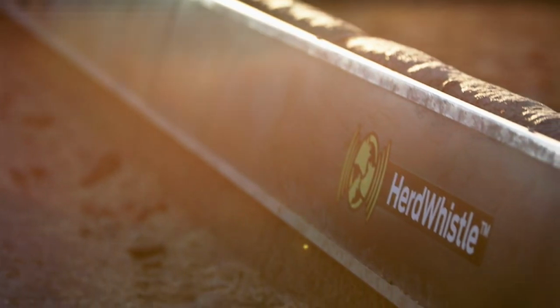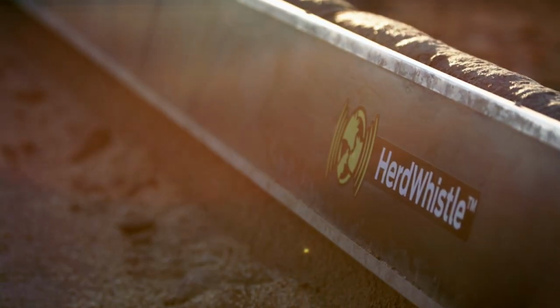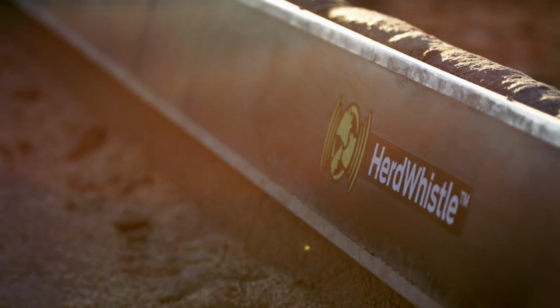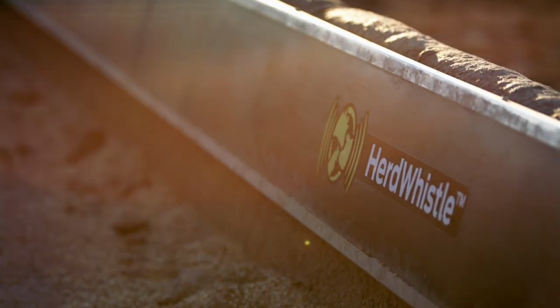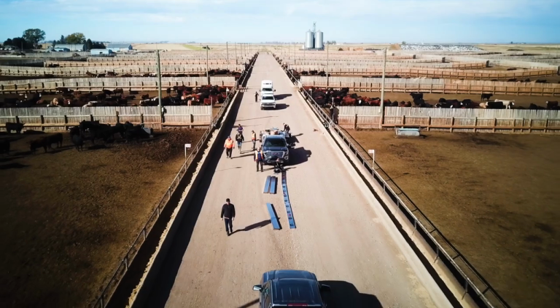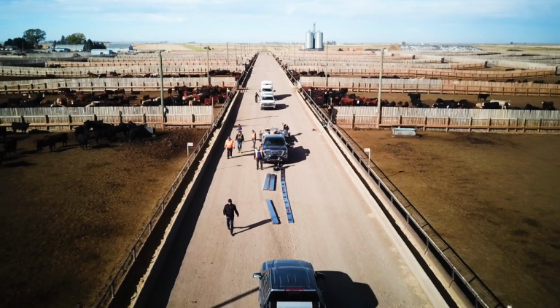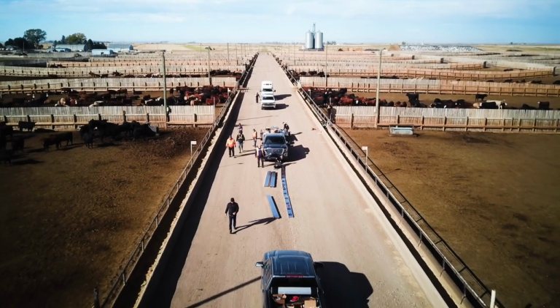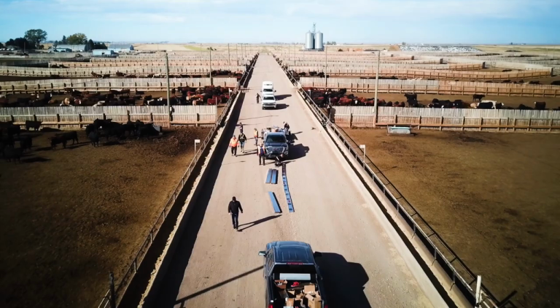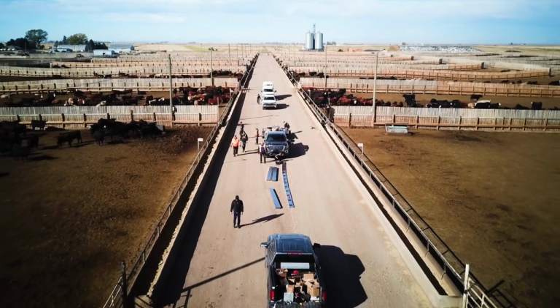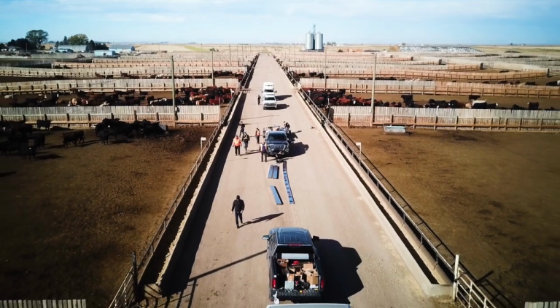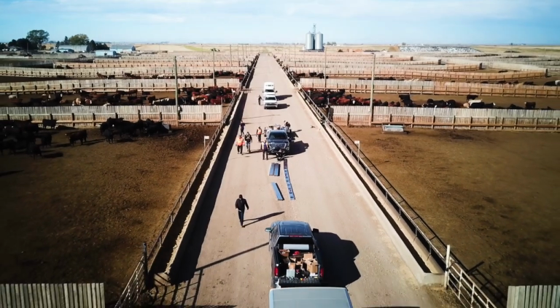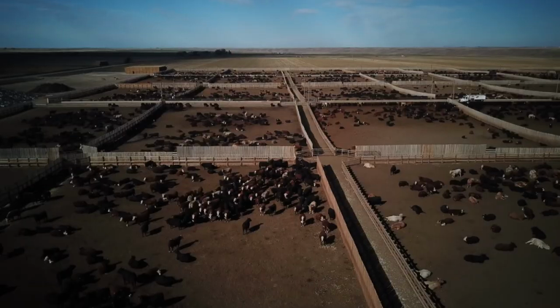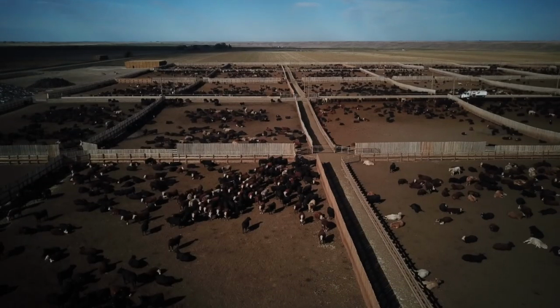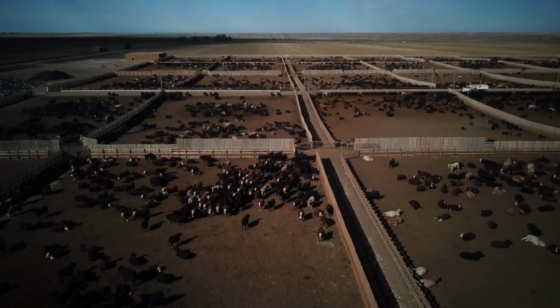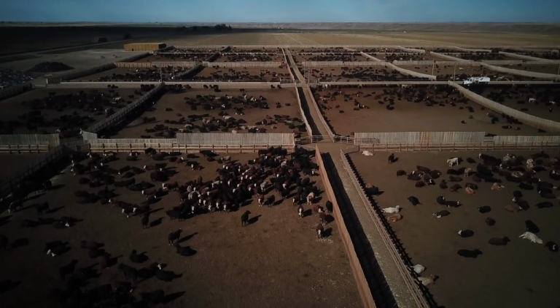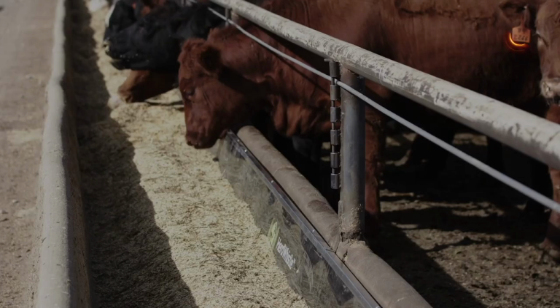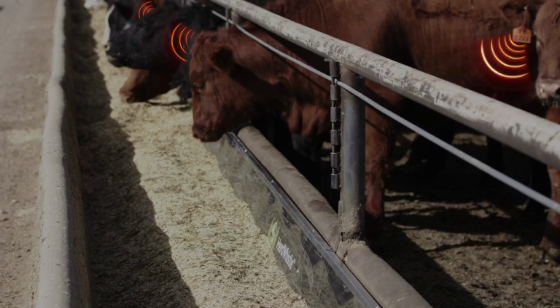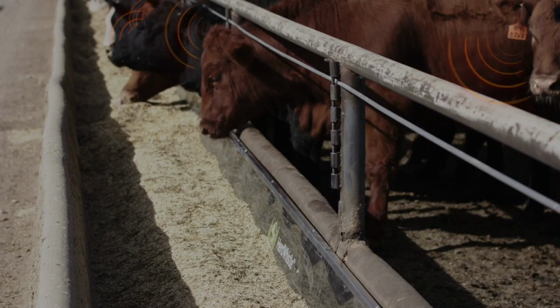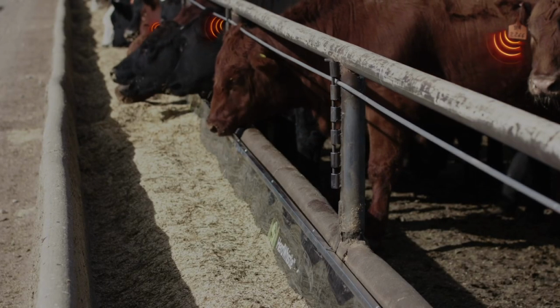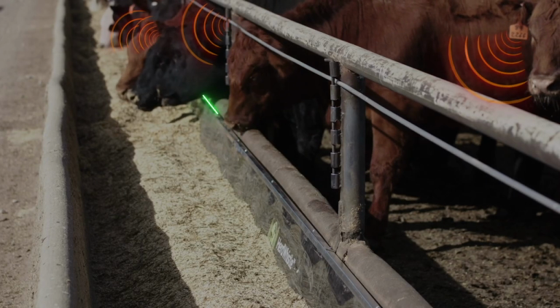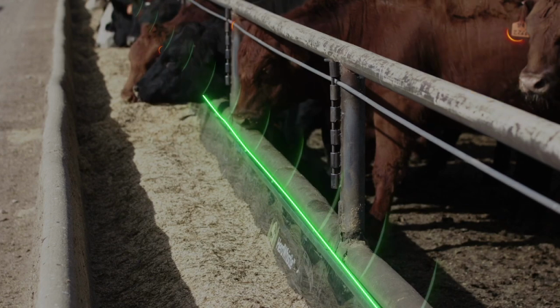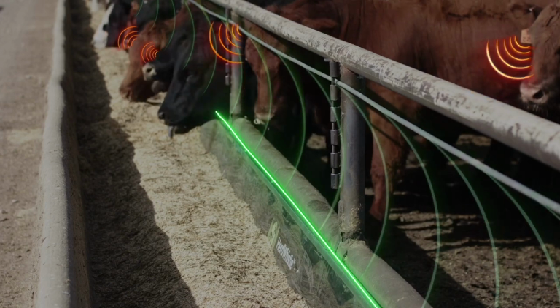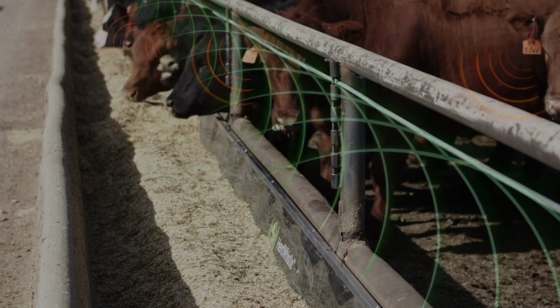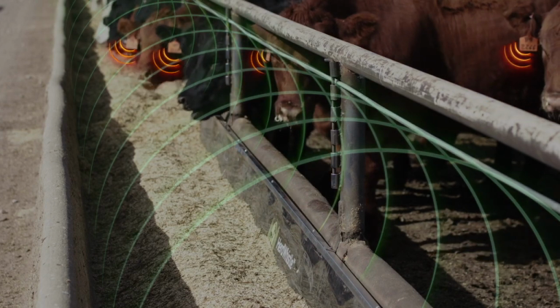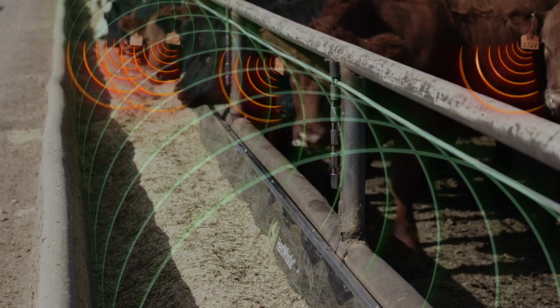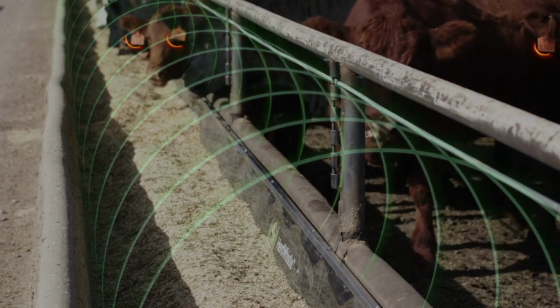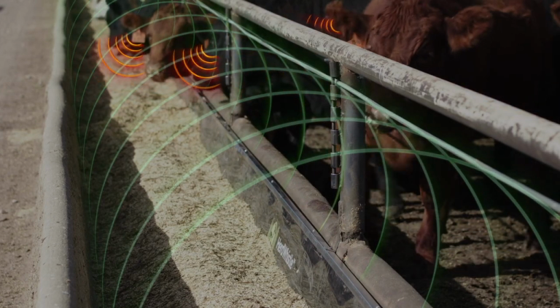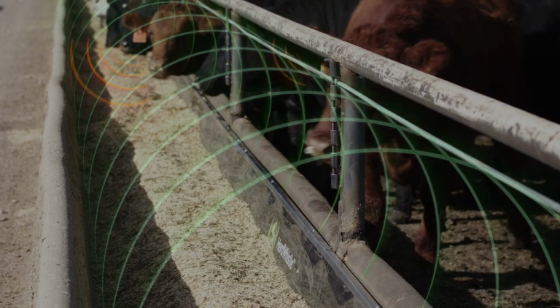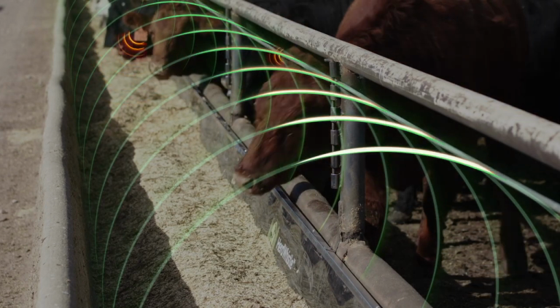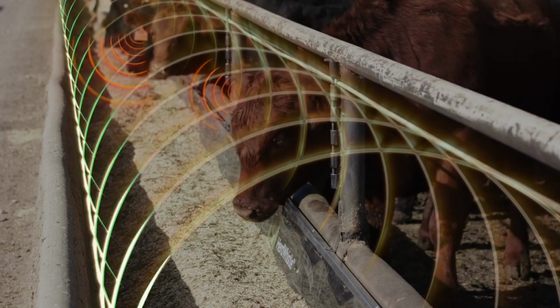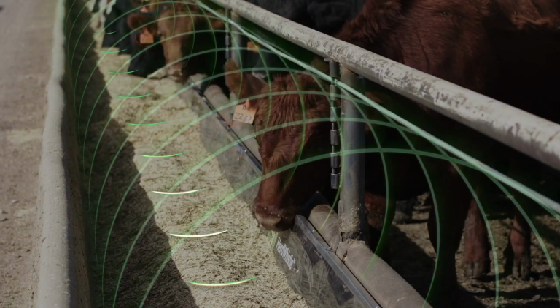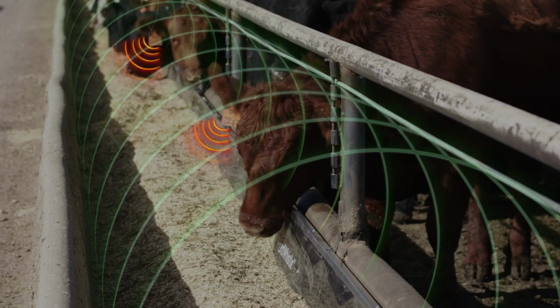HerdWhistle is the first 24/7 cattle monitoring system that features full feedlot coverage. The system monitors the feeding behavior of each individual animal along the entire bunk and at every watering bowl.